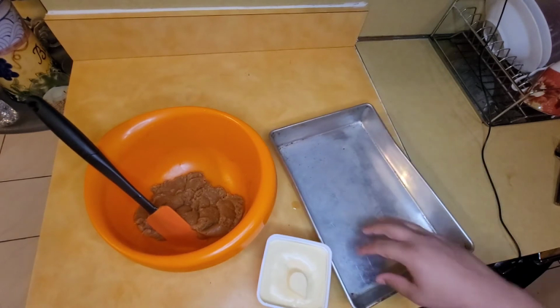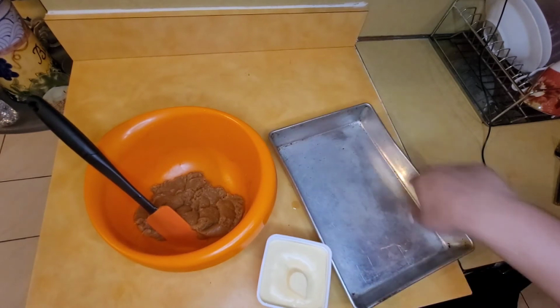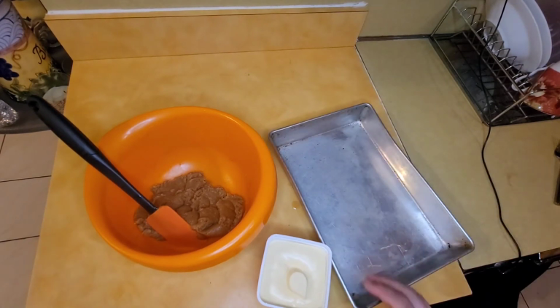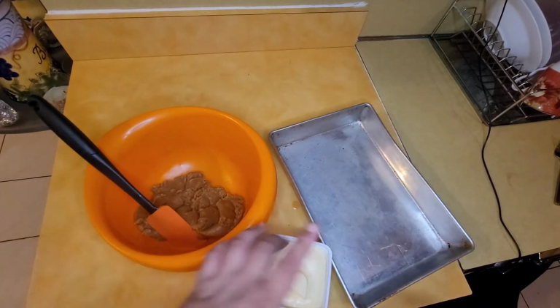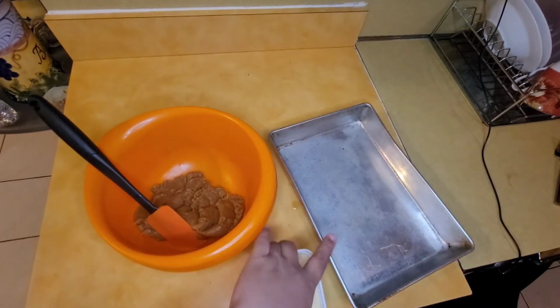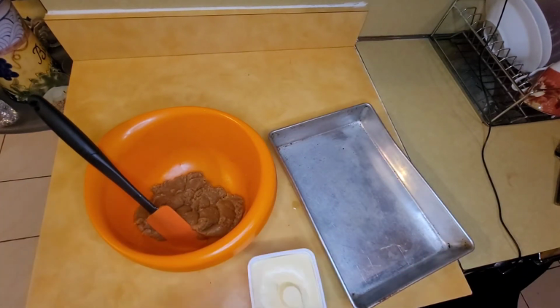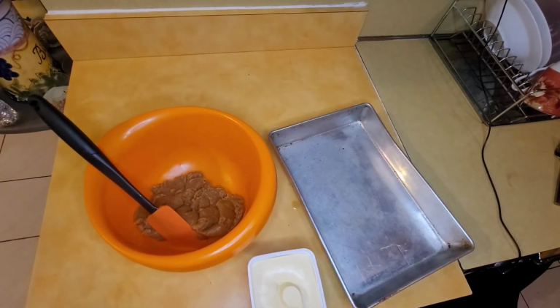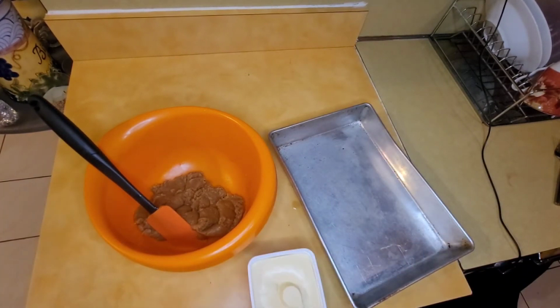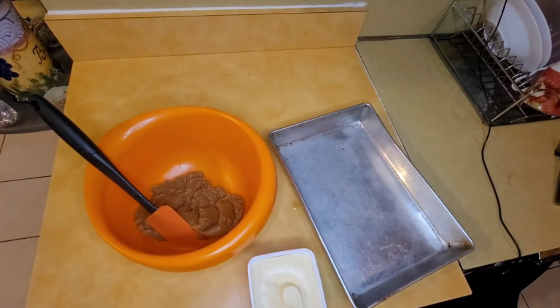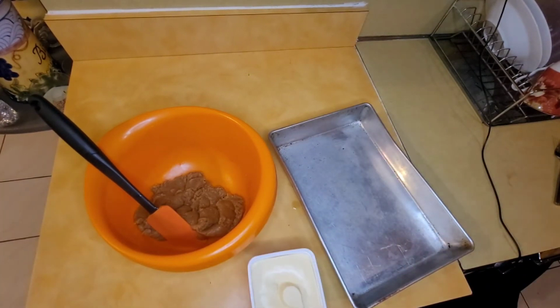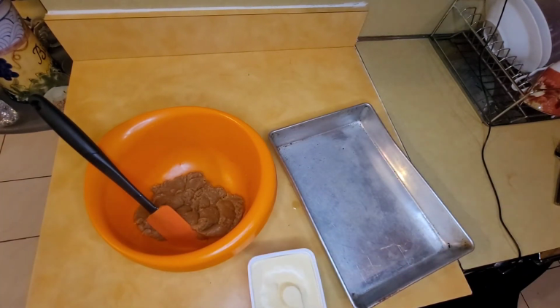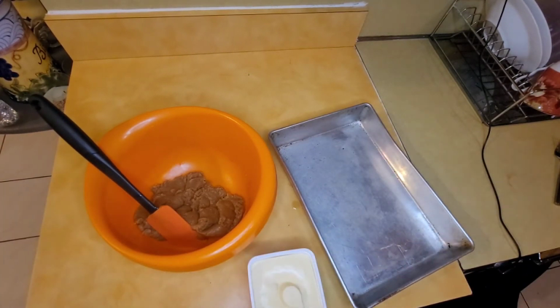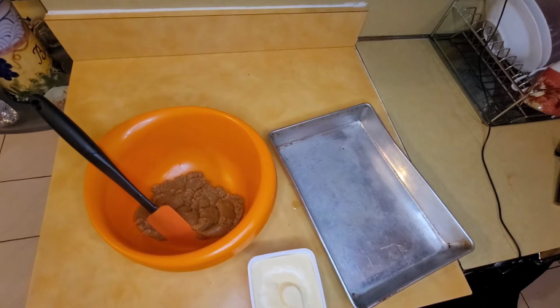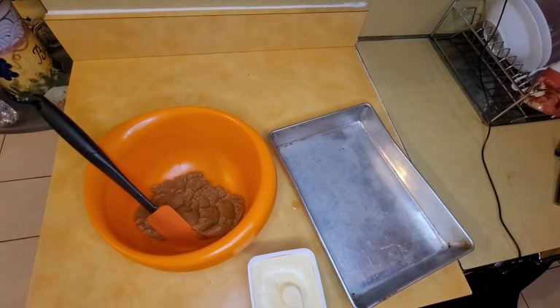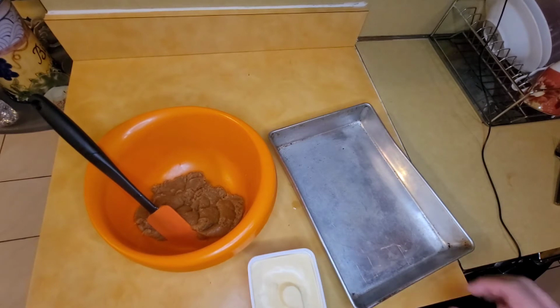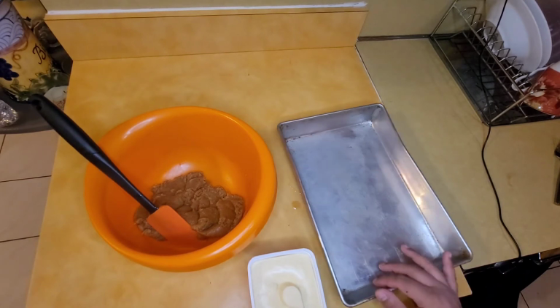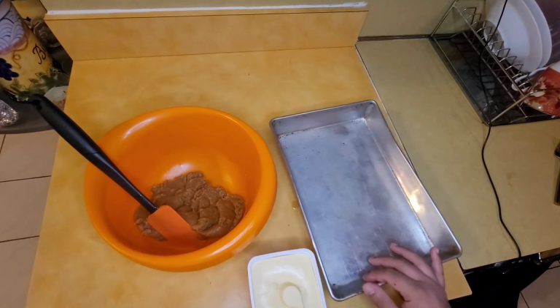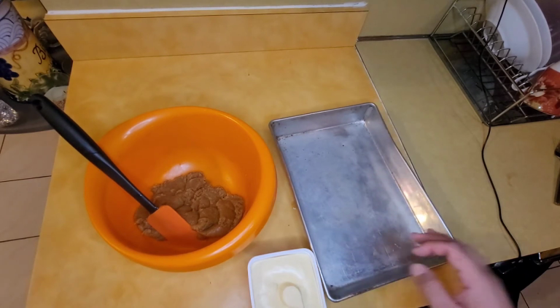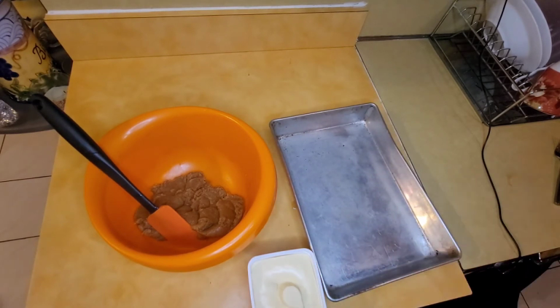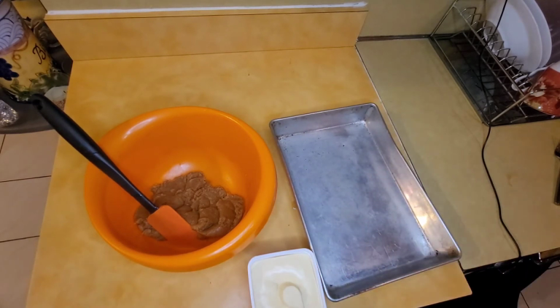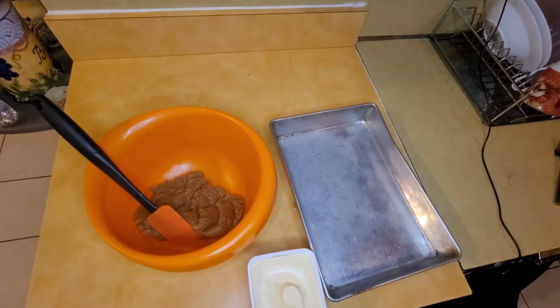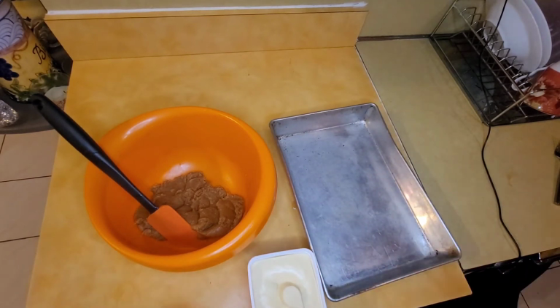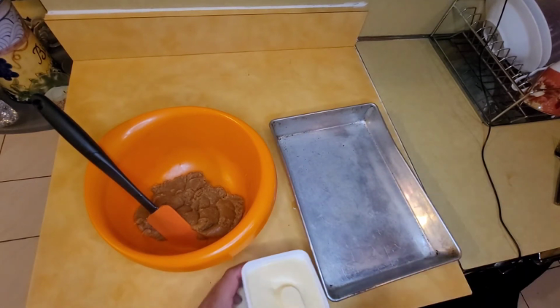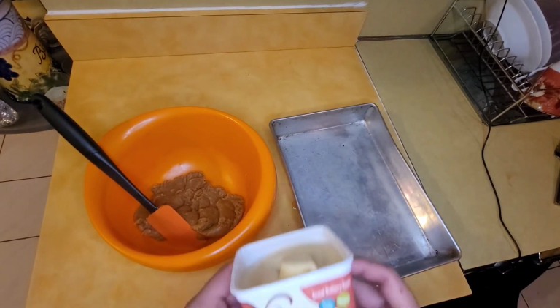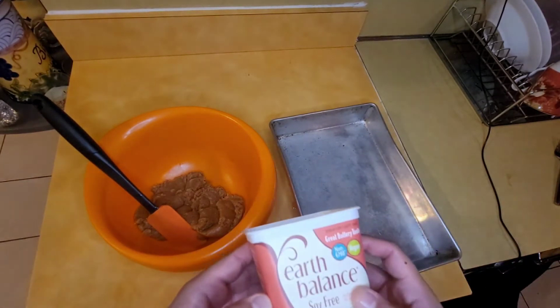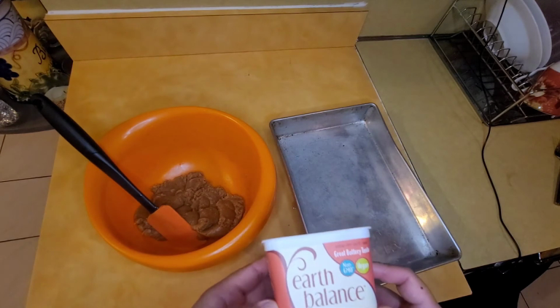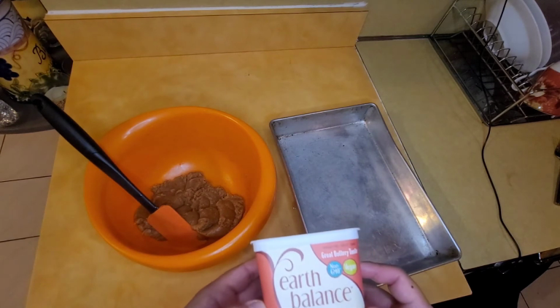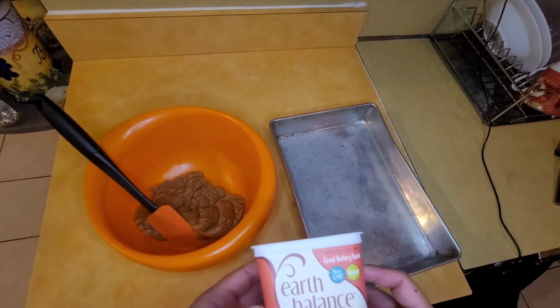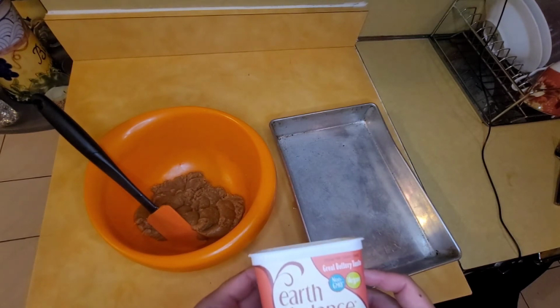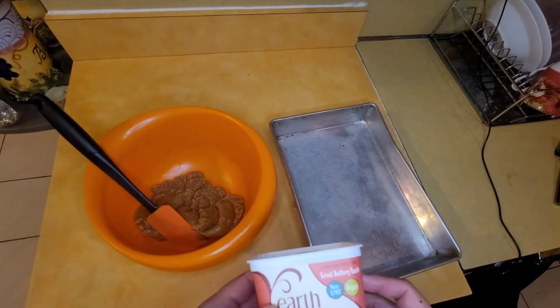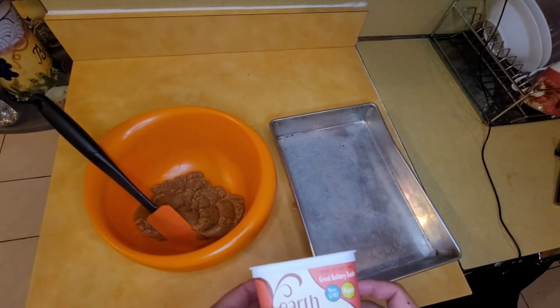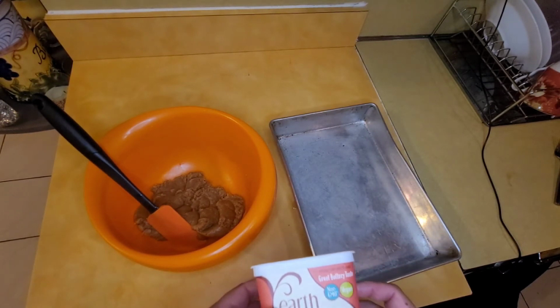Now we're gonna rub butter on the whole pan just so the cookies don't stick, or if you have pan spray that will be better. We use this butter because it's soy free and vegan.